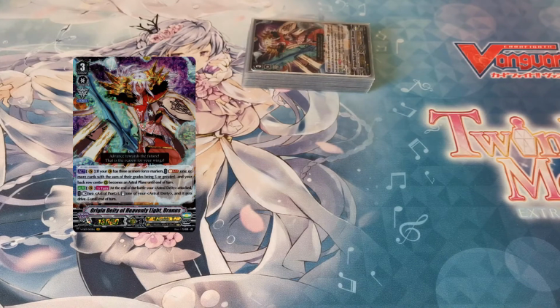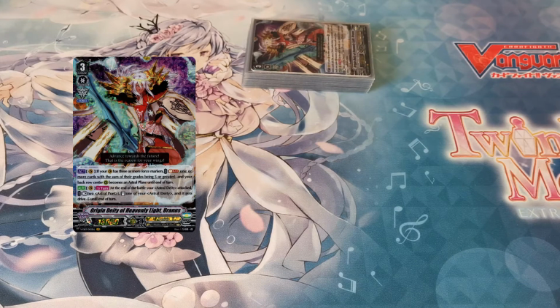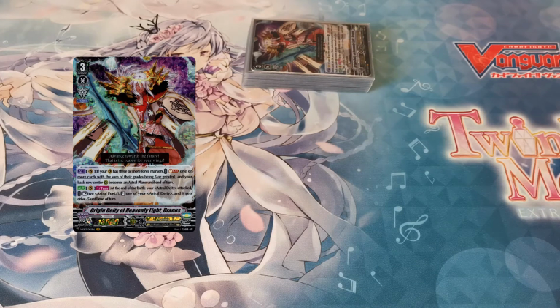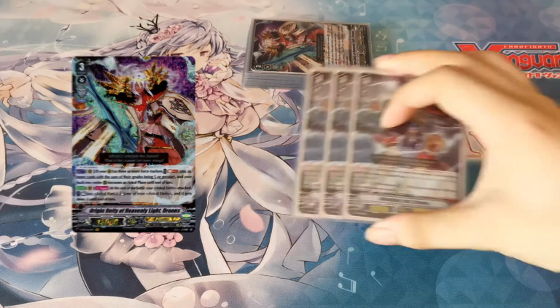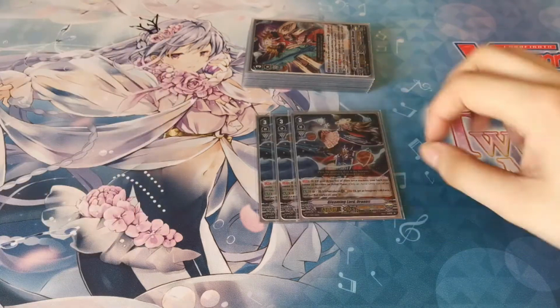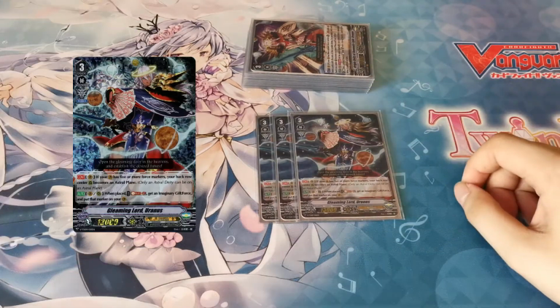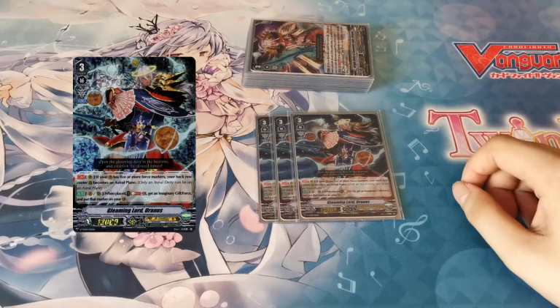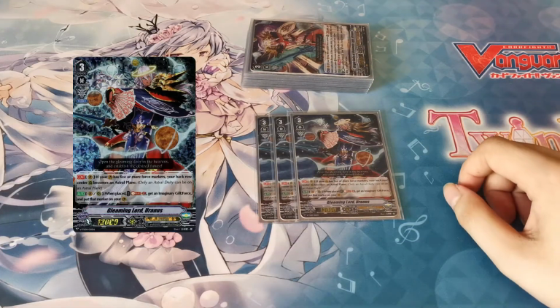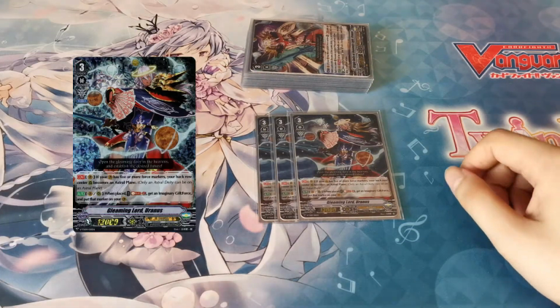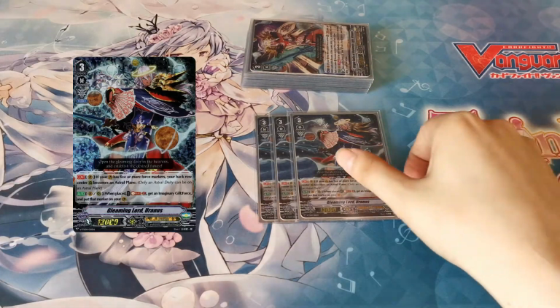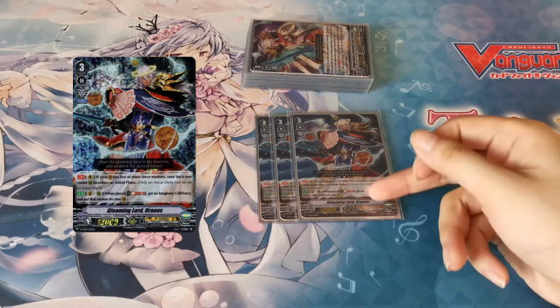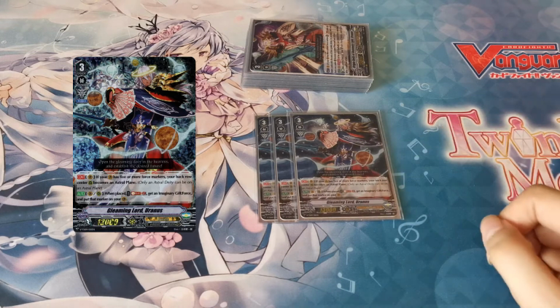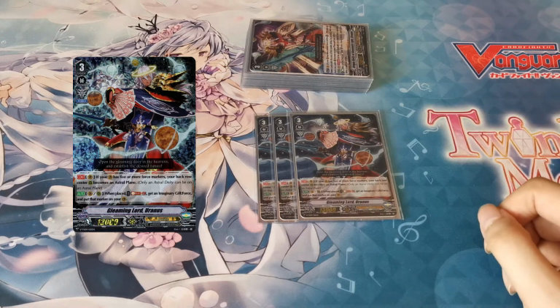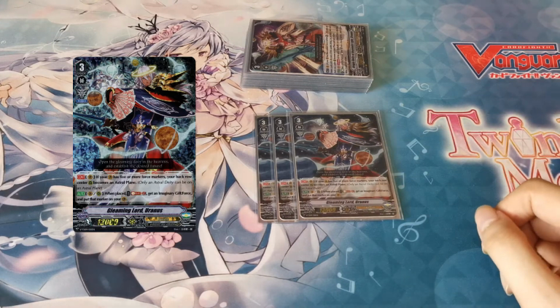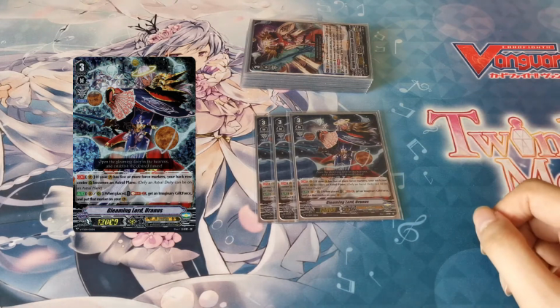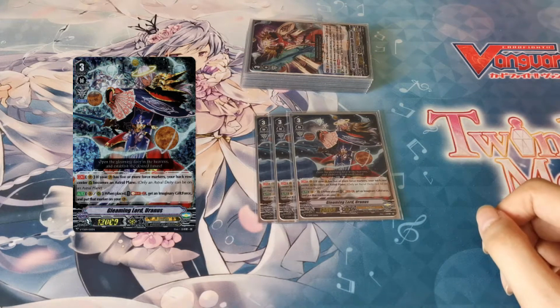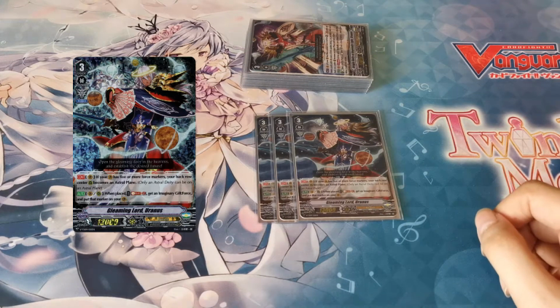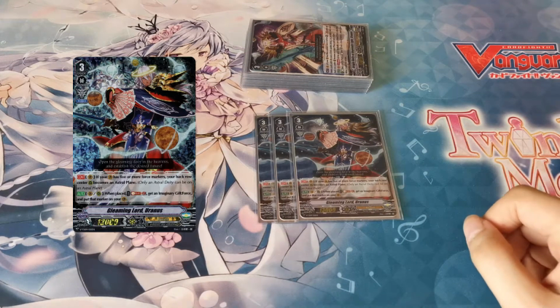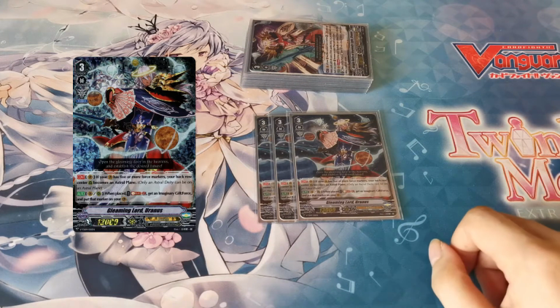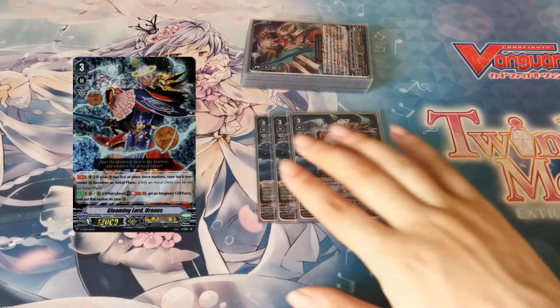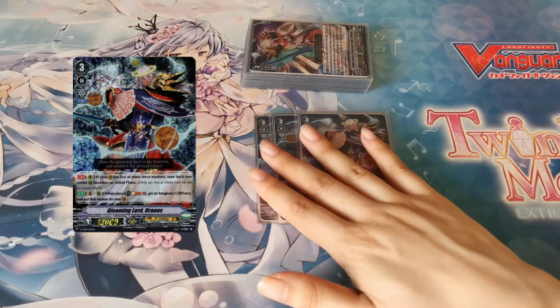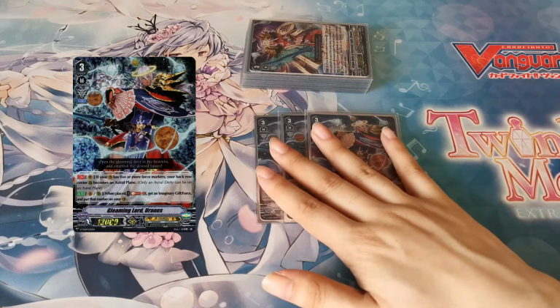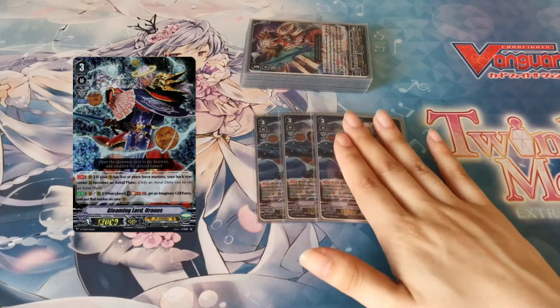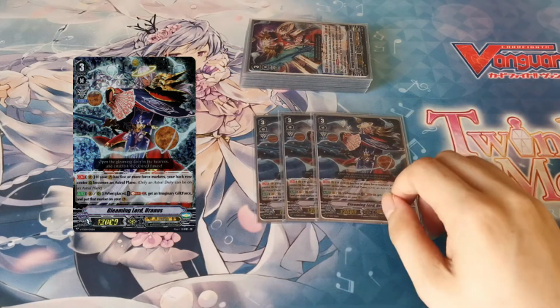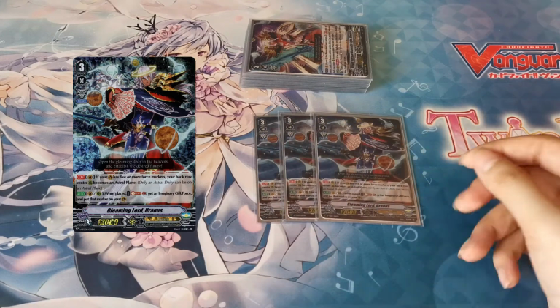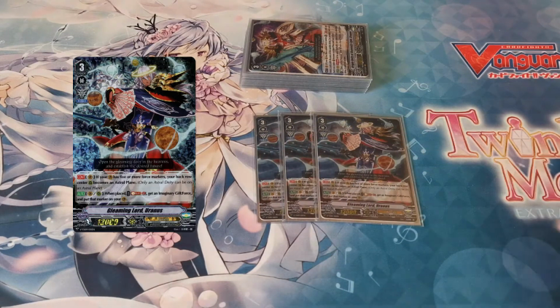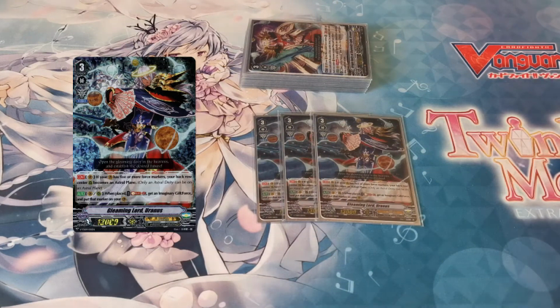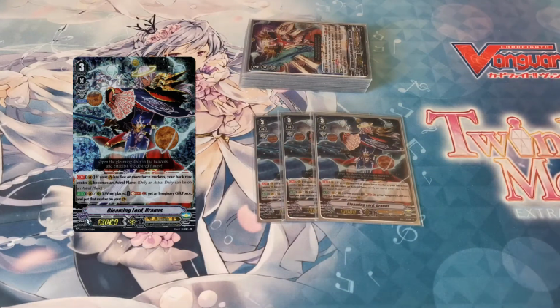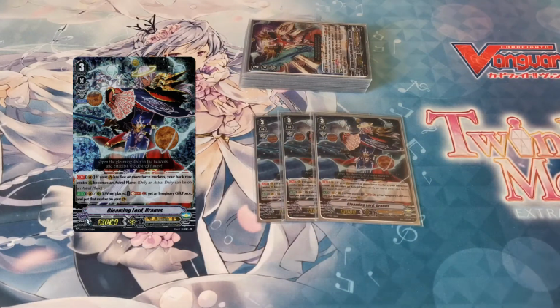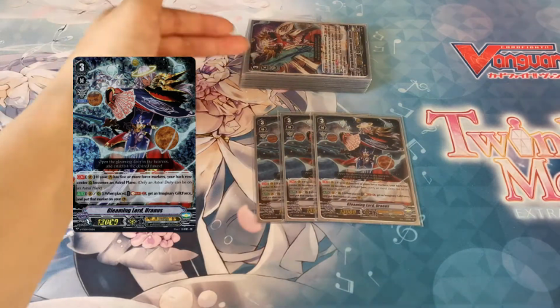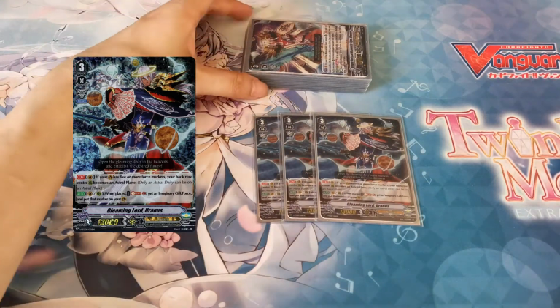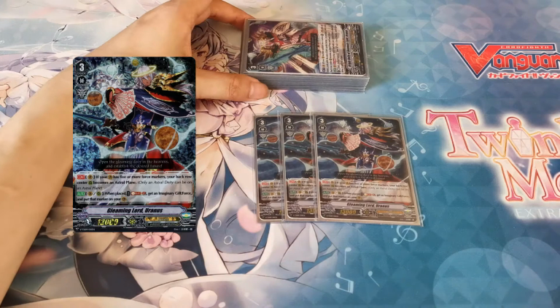Of course, we also have three Gleaming Lord Uranus. Mainly played for the rearguard skill of soul blast to get imaginary gift Force. There are games where this doesn't come up, but then it's still a natural poet so it's useful for Uranus to rest on the rearguard.